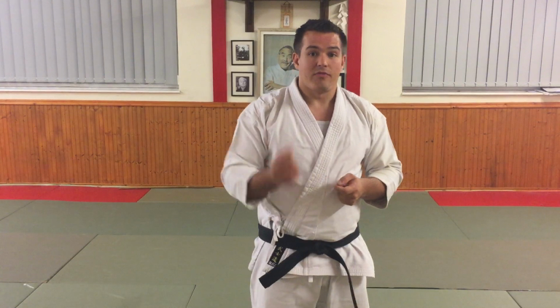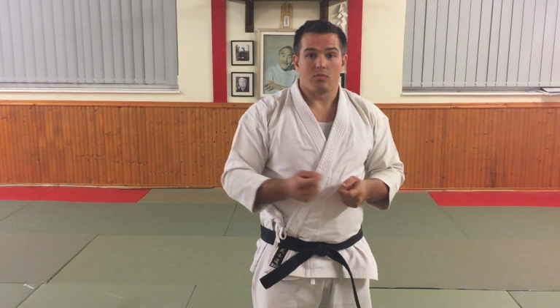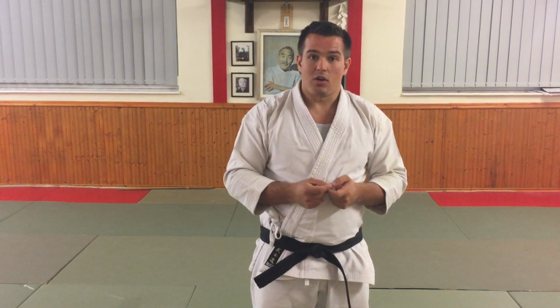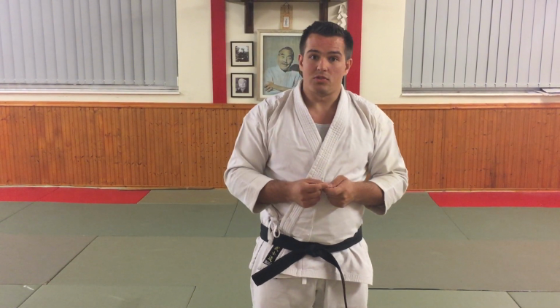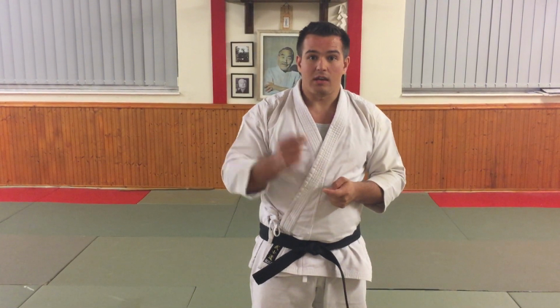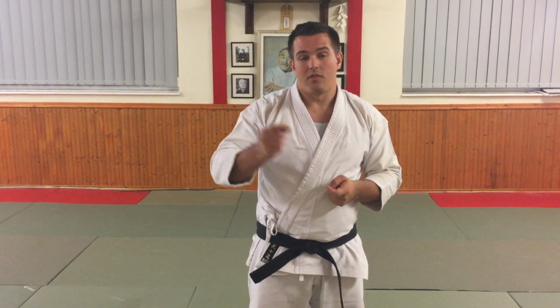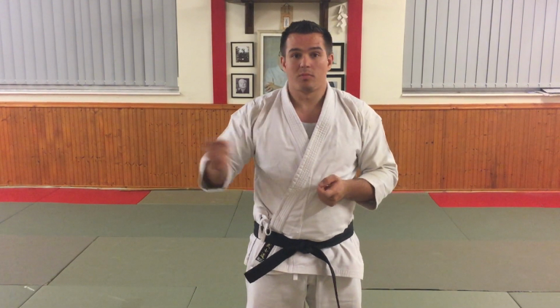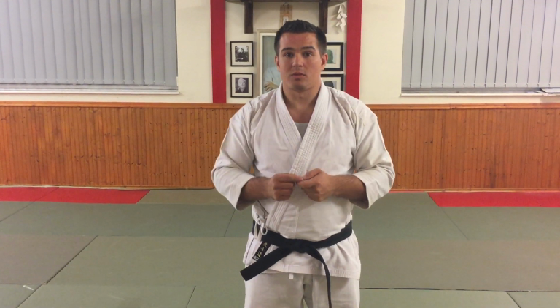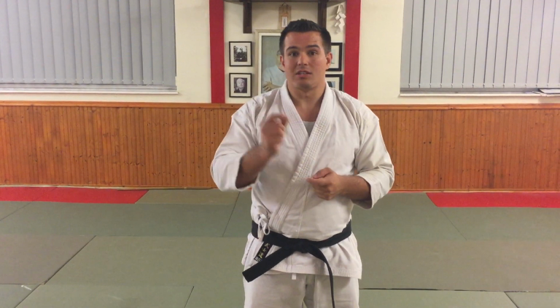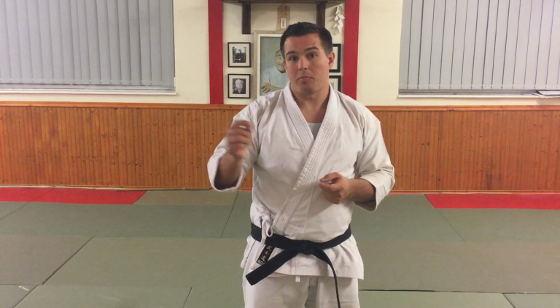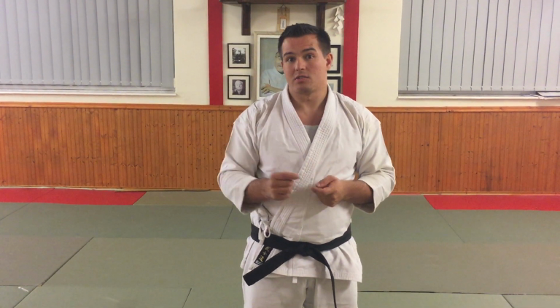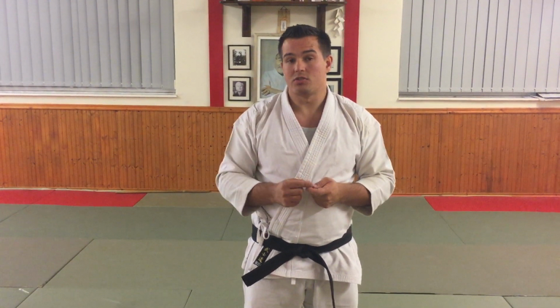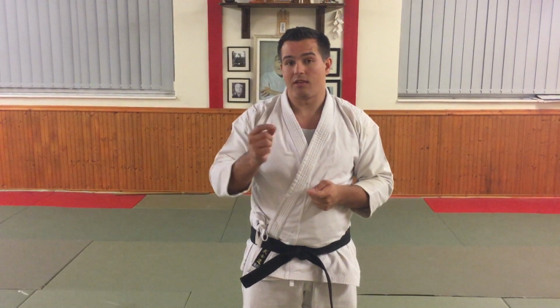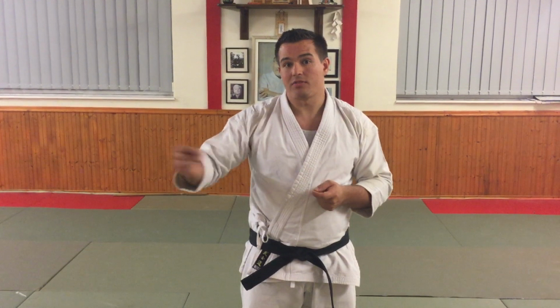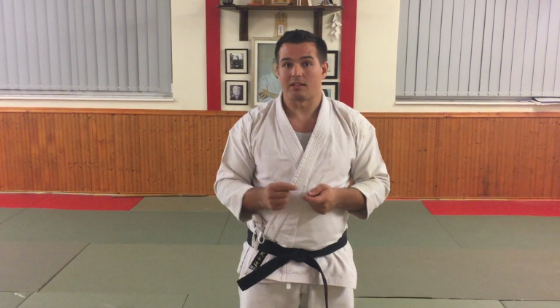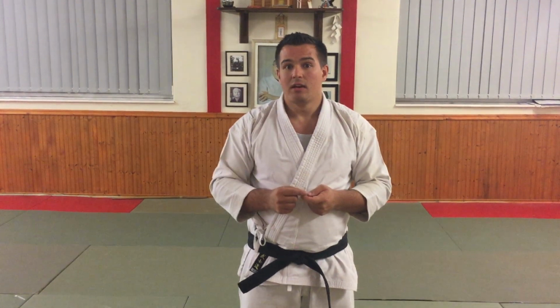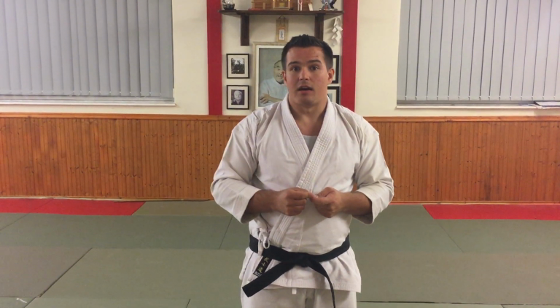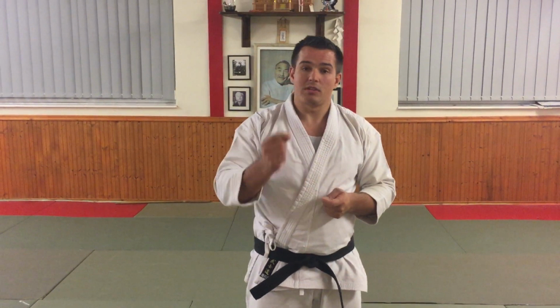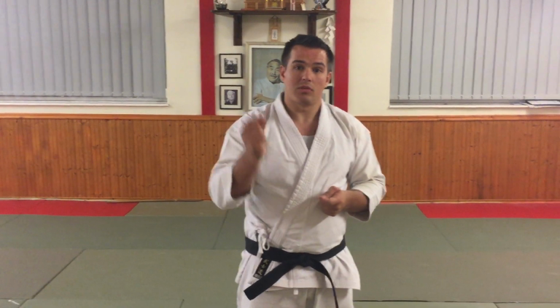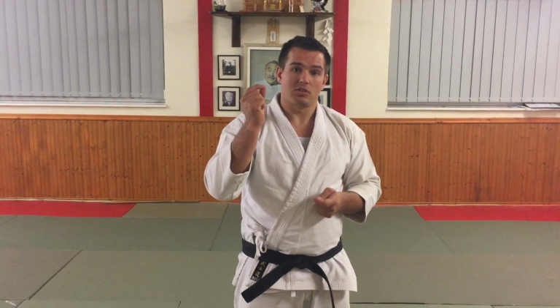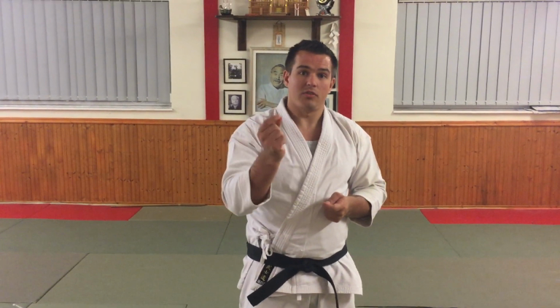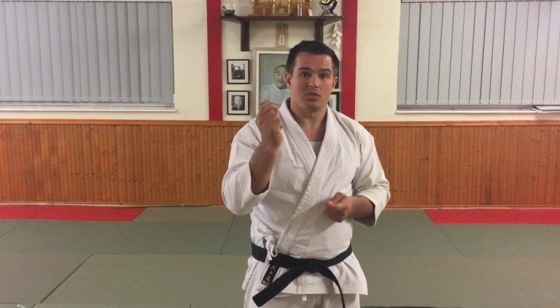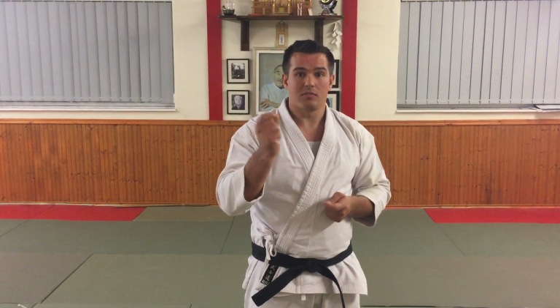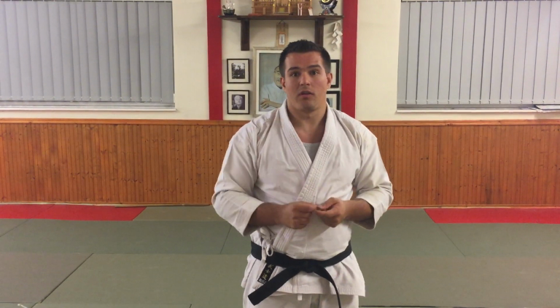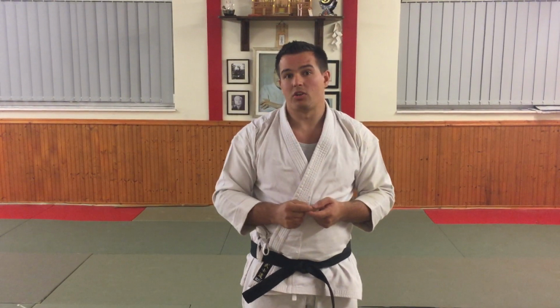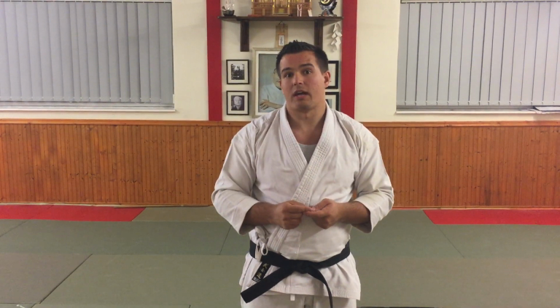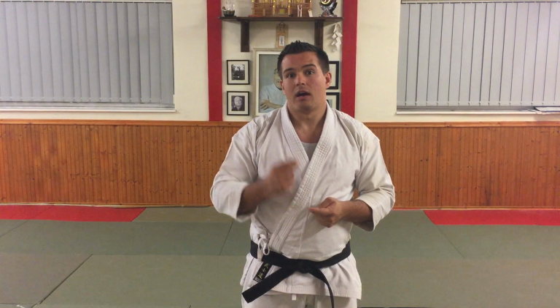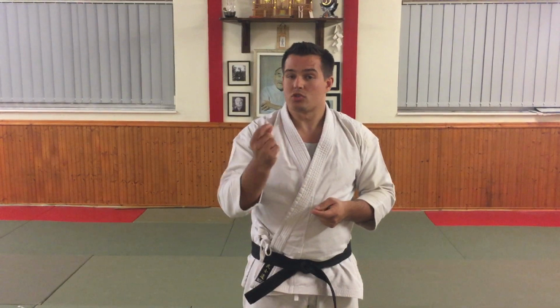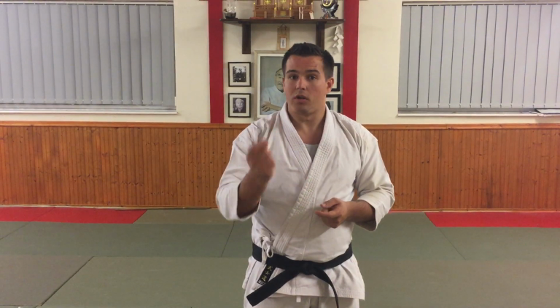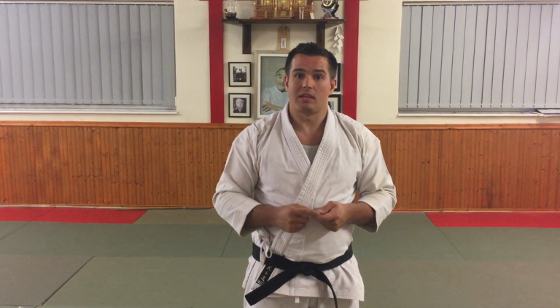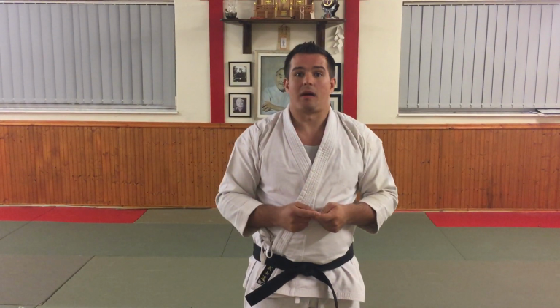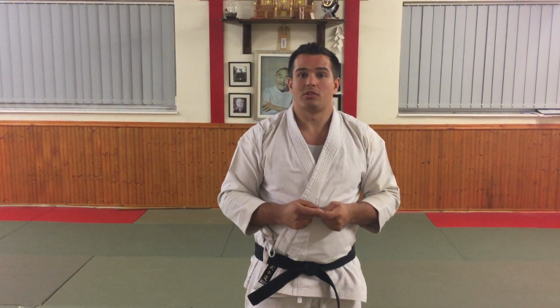We are going to start with Jujuyuki and over the next couple of weeks we are going to look at different applications for Jujuyuki from different kata. But this week I am going to focus on the starting point of Pinan Yondan, just as one particular application.